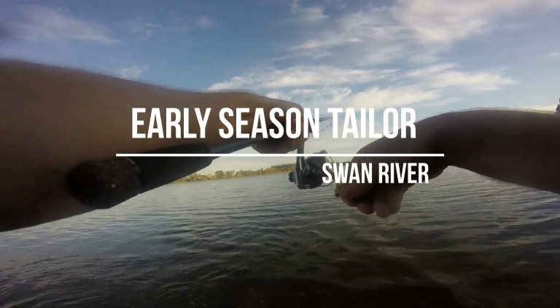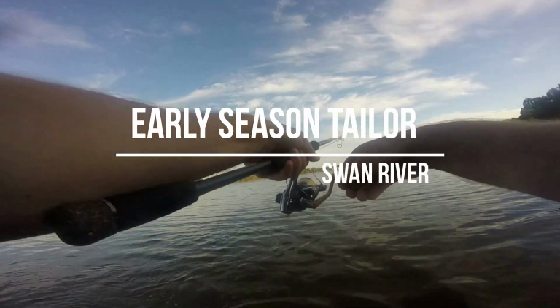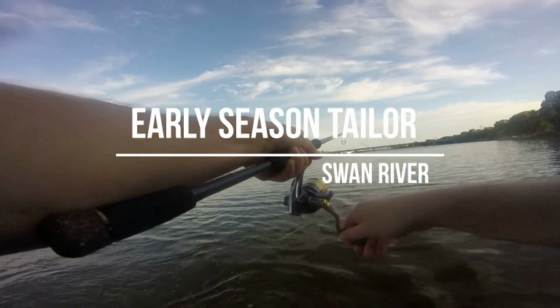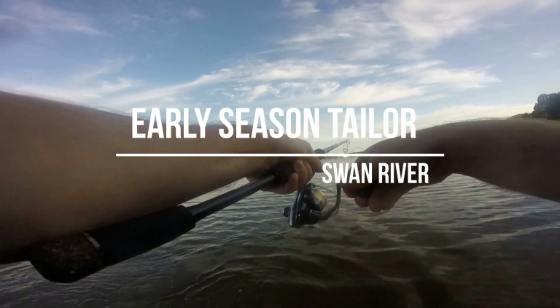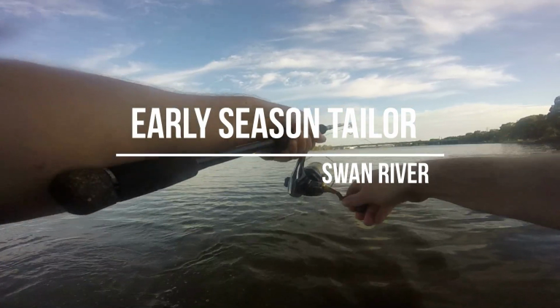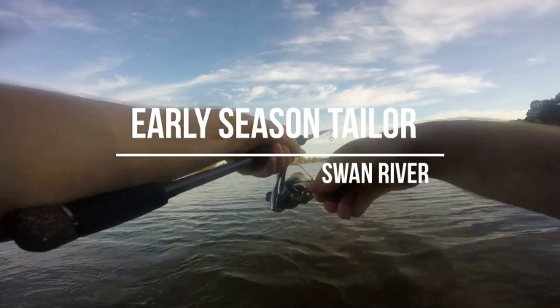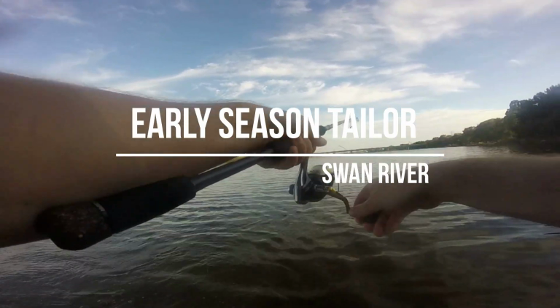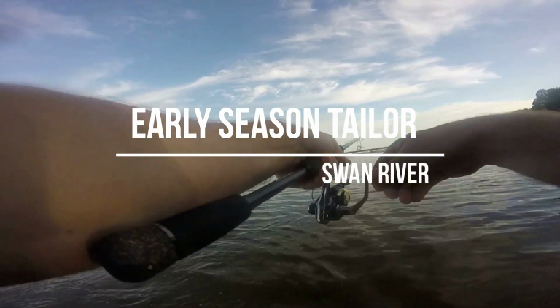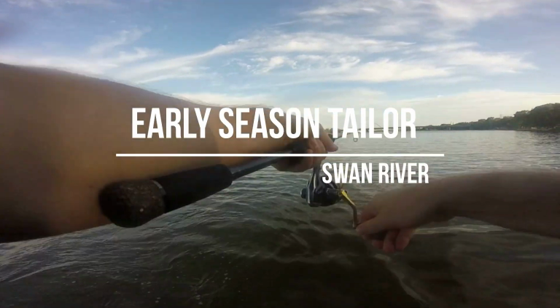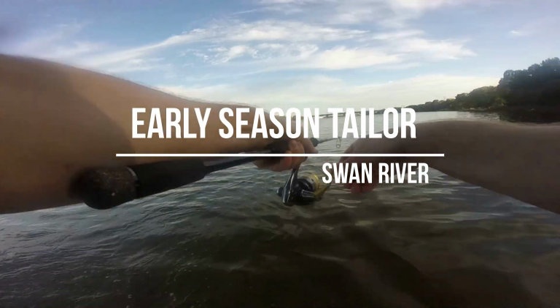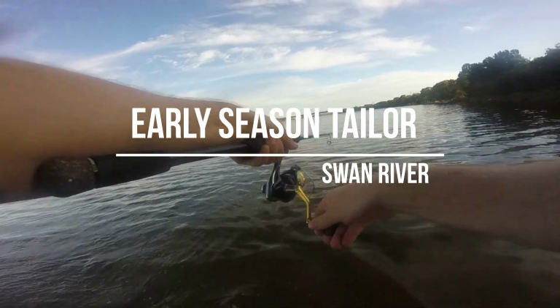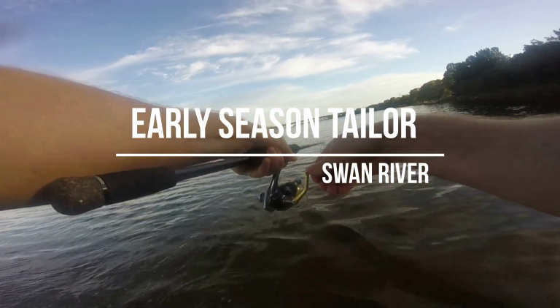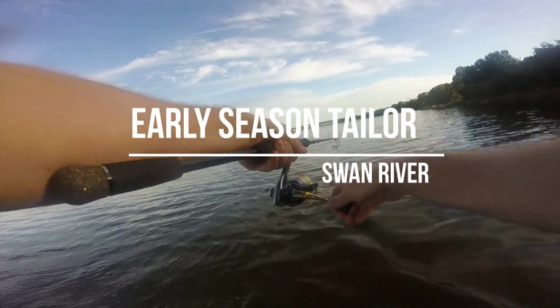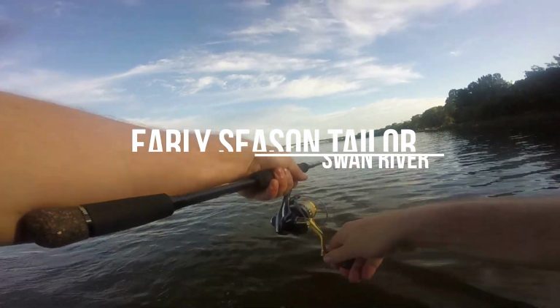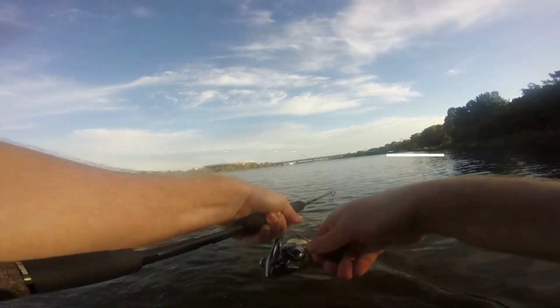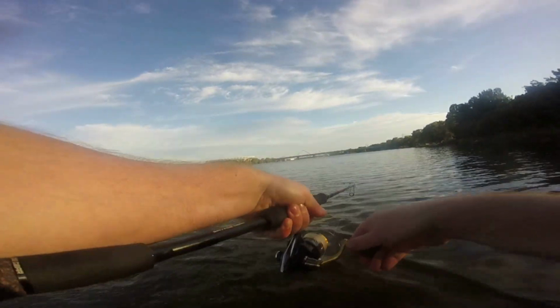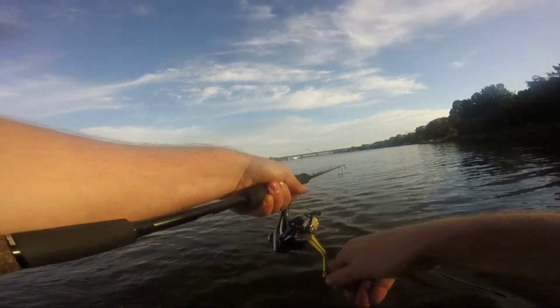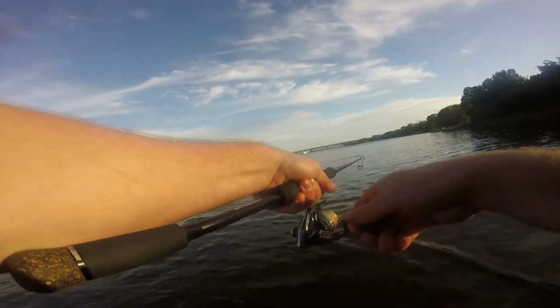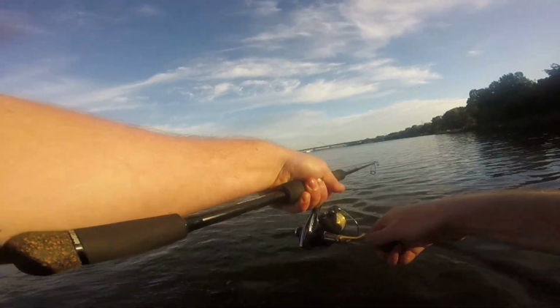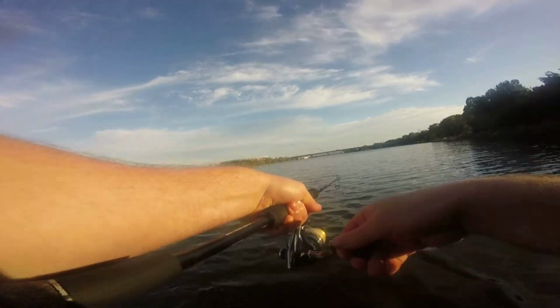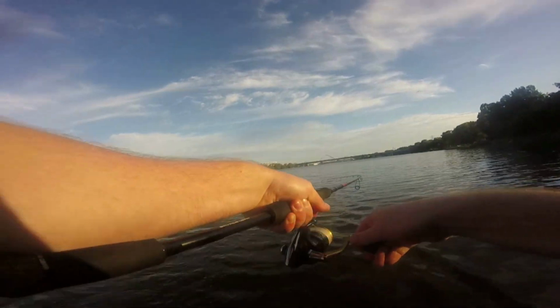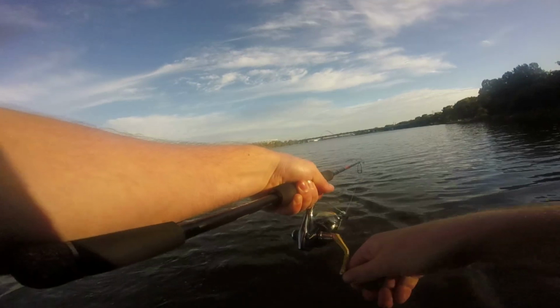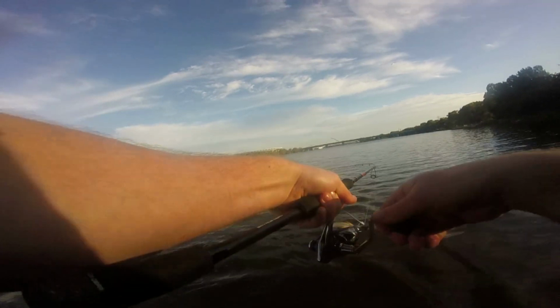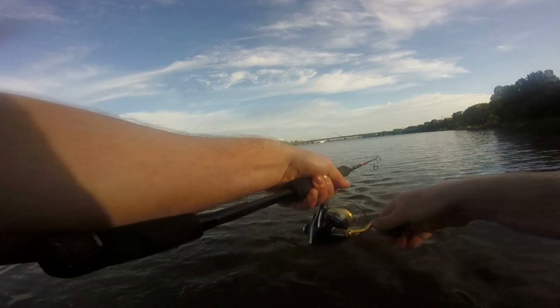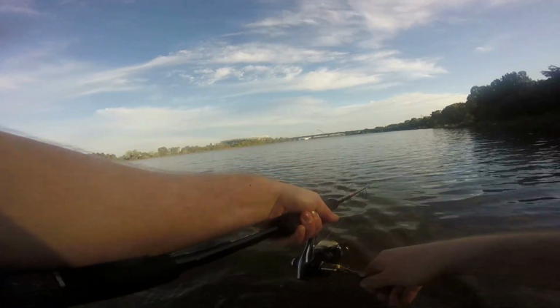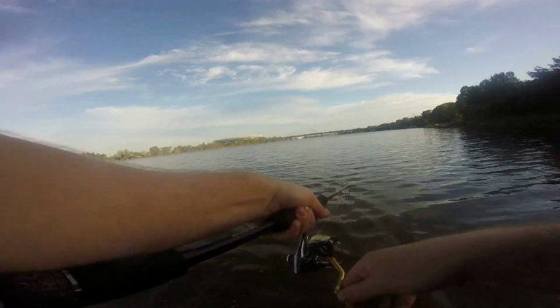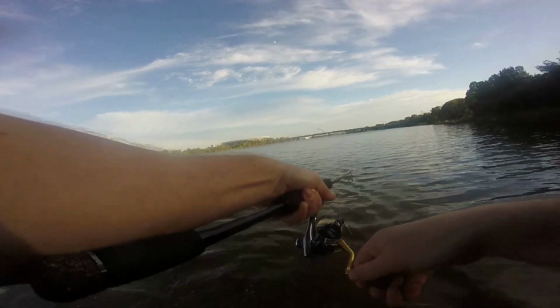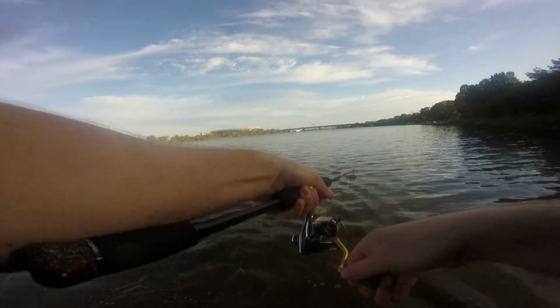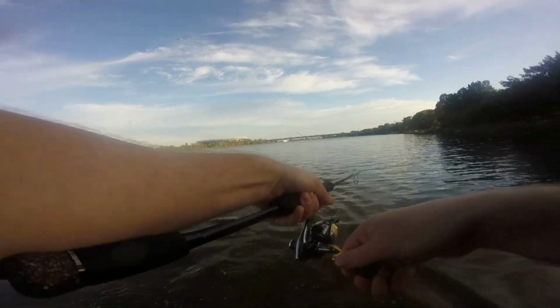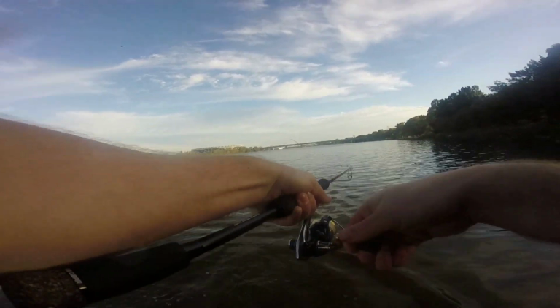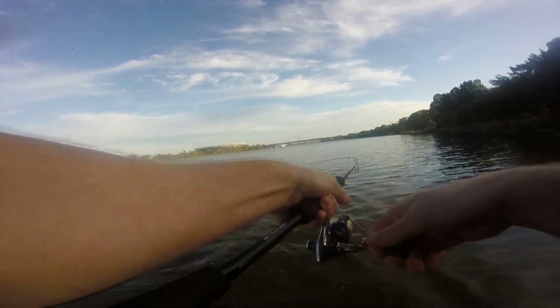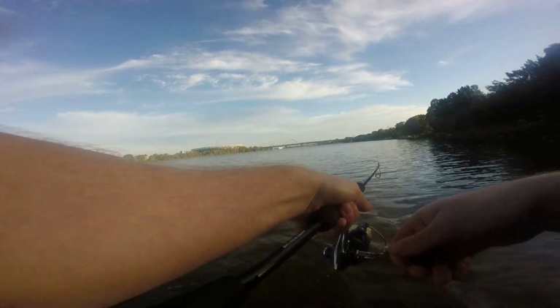Always fun chasing a tailor as they start entering back into the Swan River. It seems to be a good season for river tailor. We have sizes already averaging around 30 plus, and a few 40 plus models here and there.